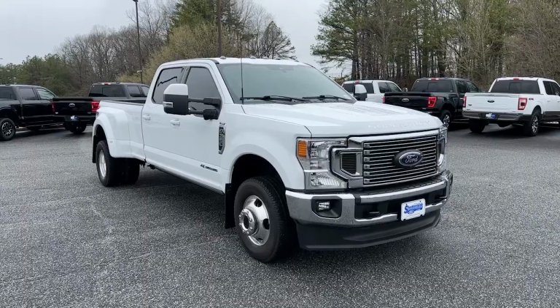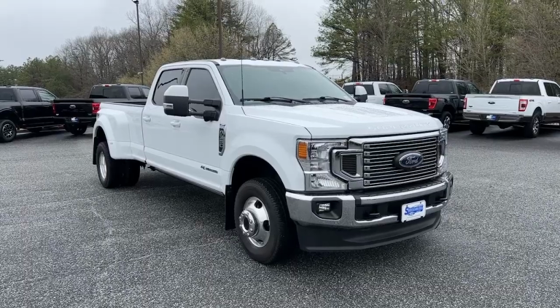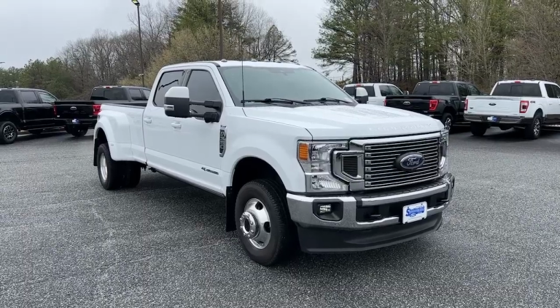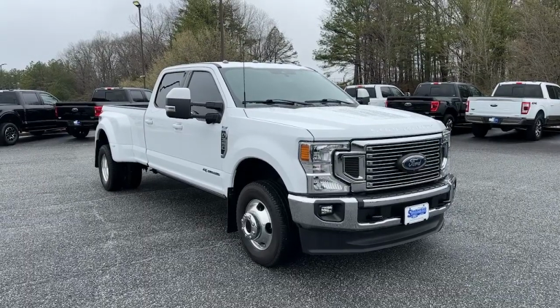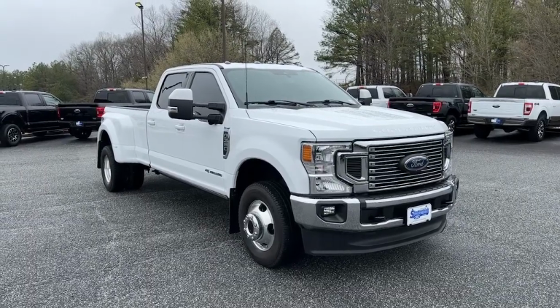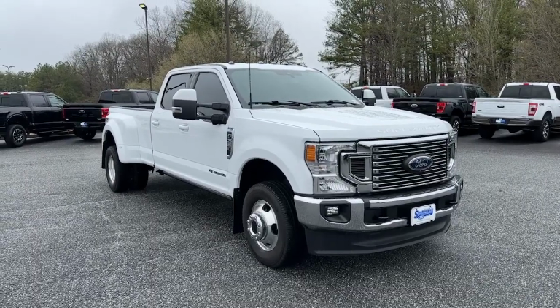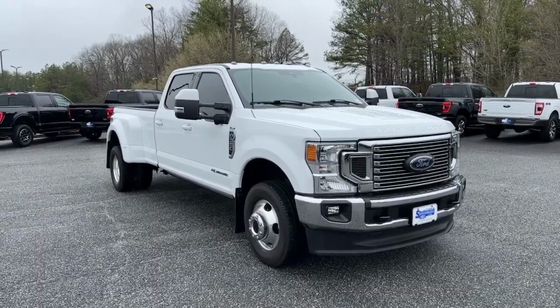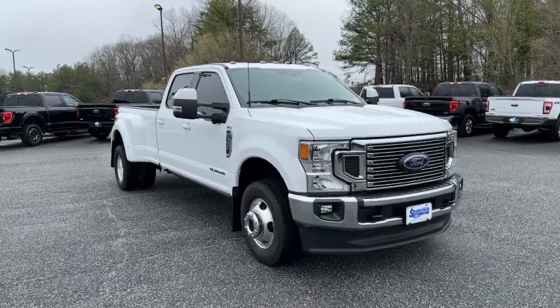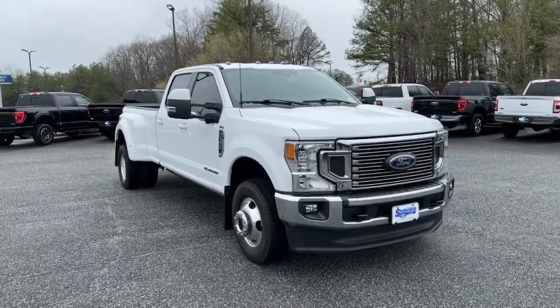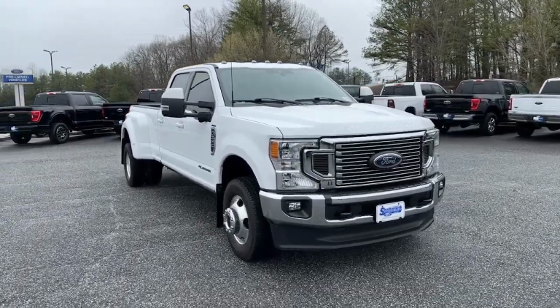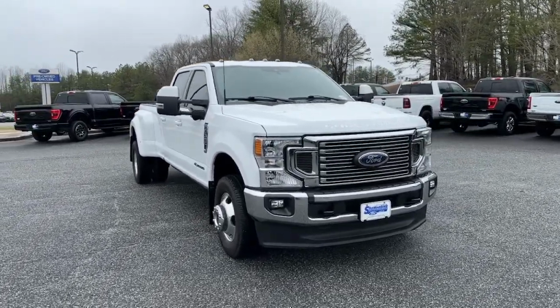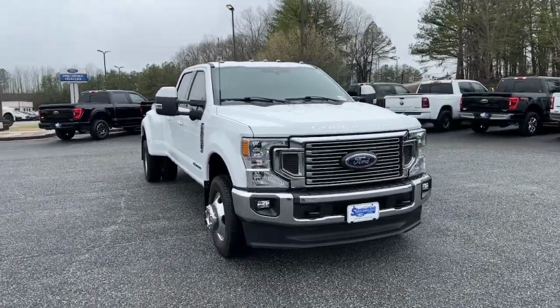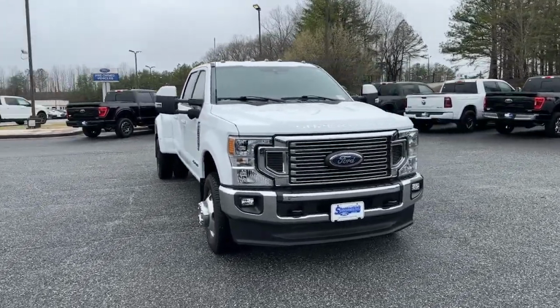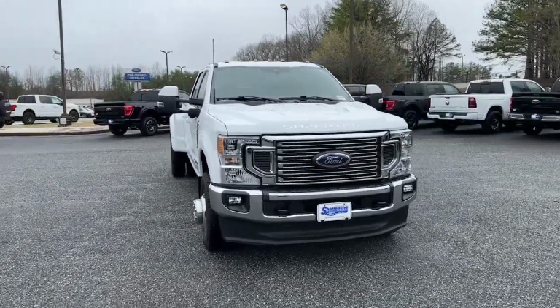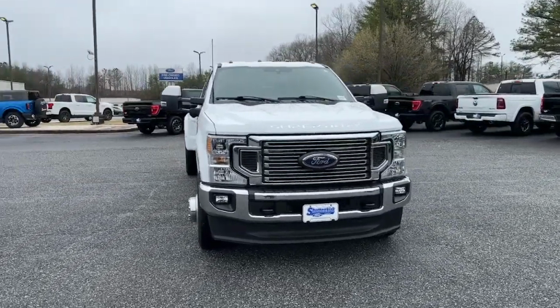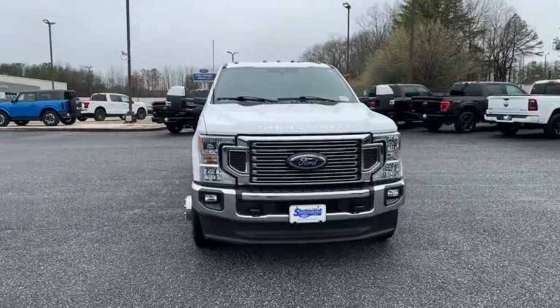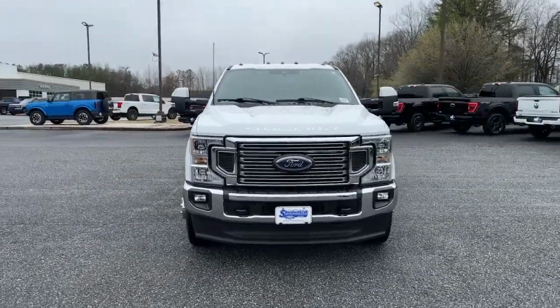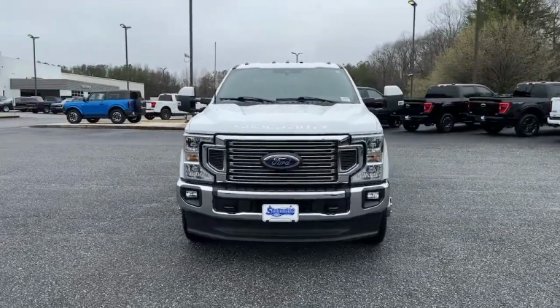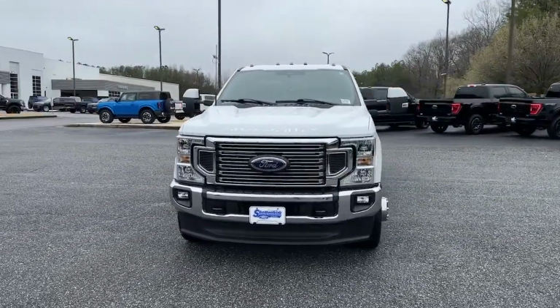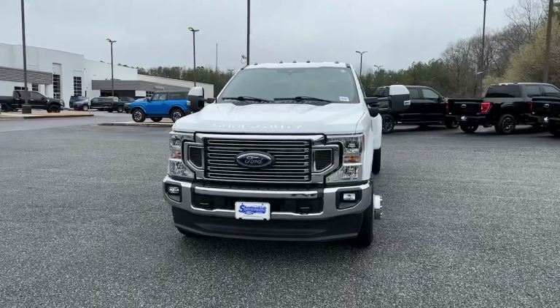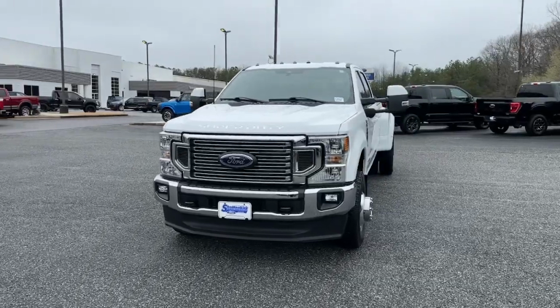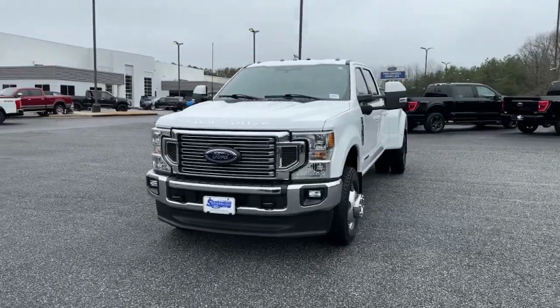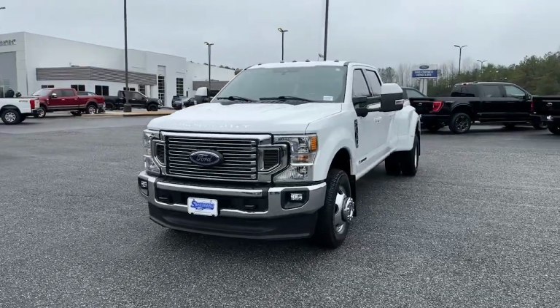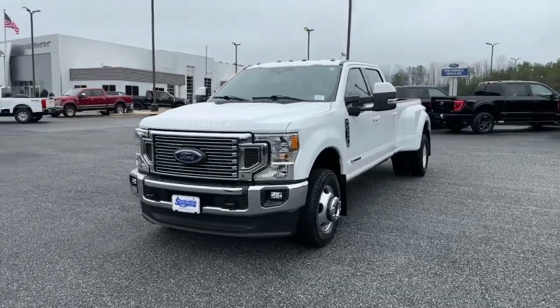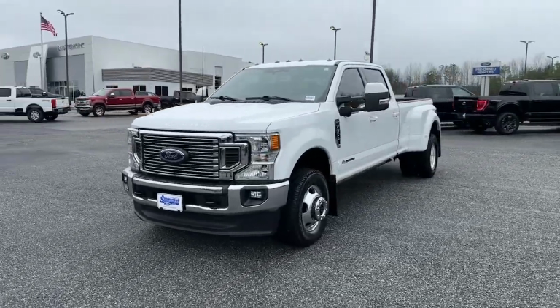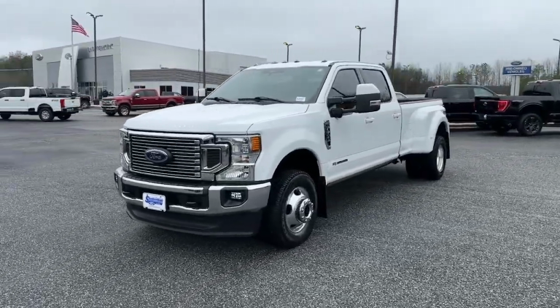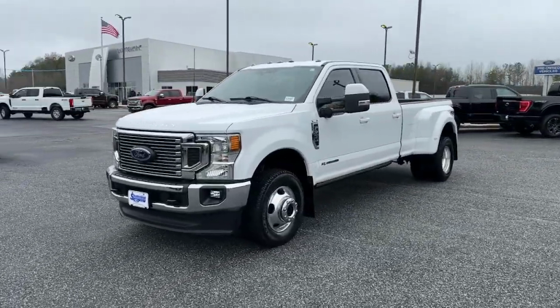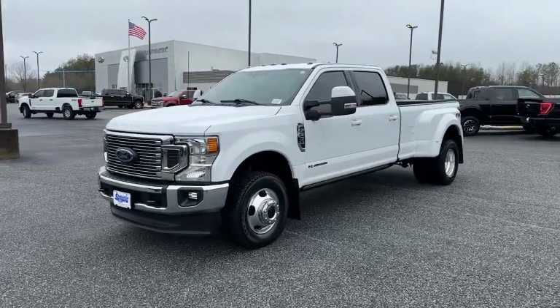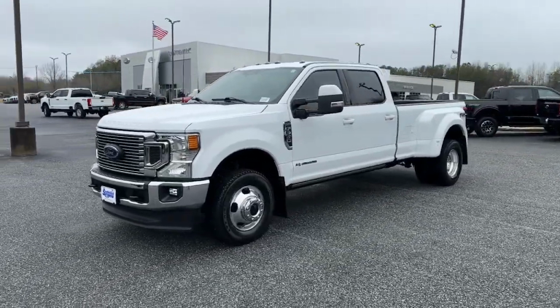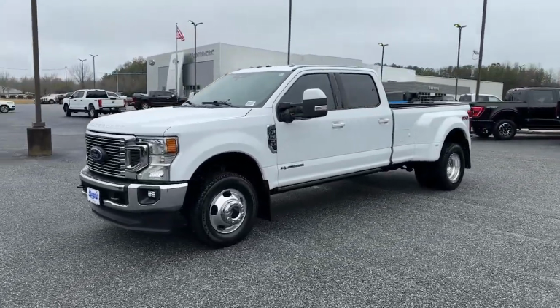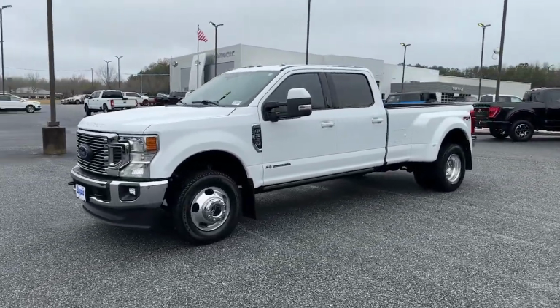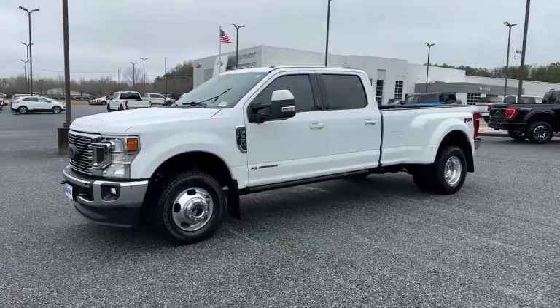Here is a wonderful 2022 Ford Super Duty. With less than 10,000 miles on the odometer, this vehicle provides excellent value.